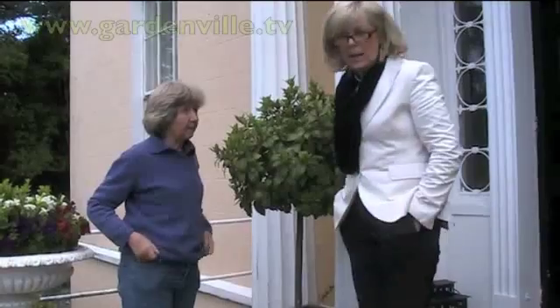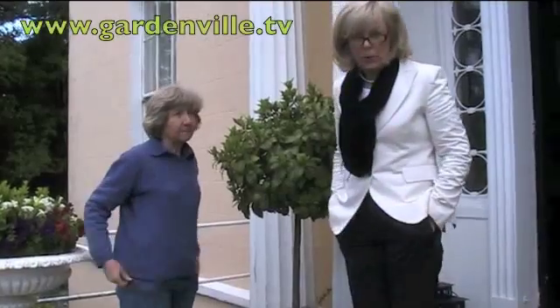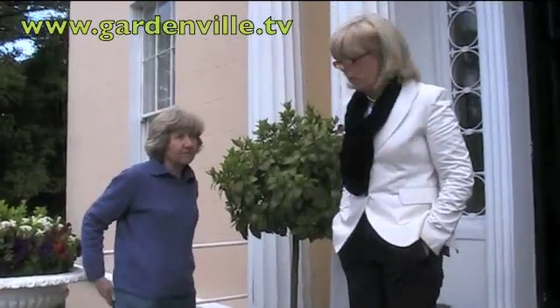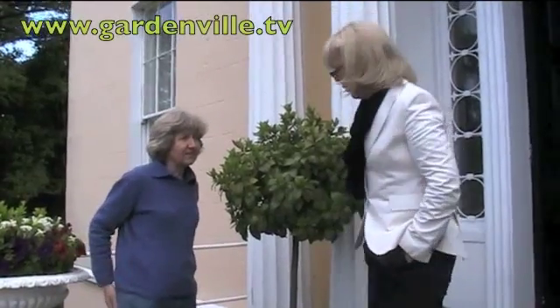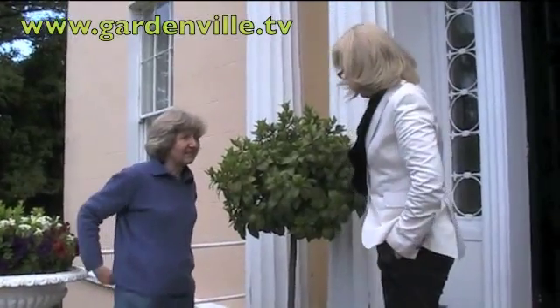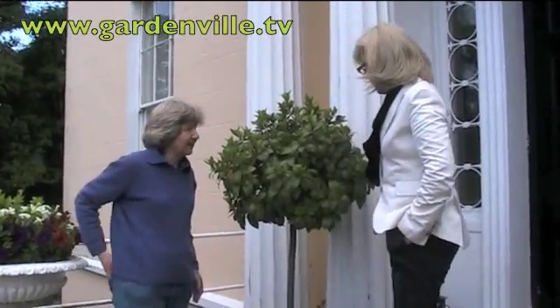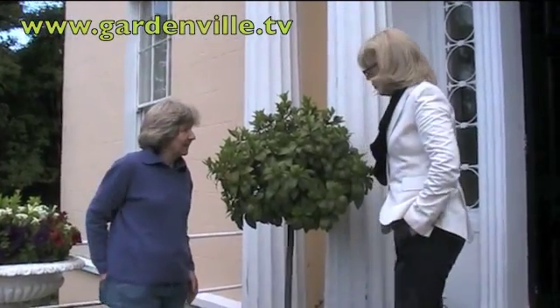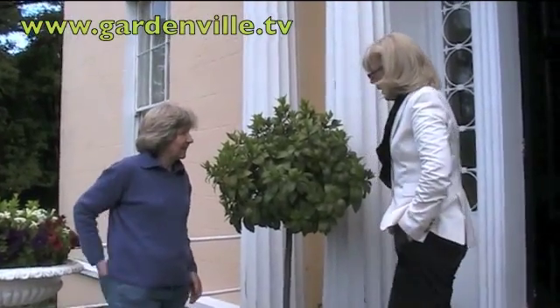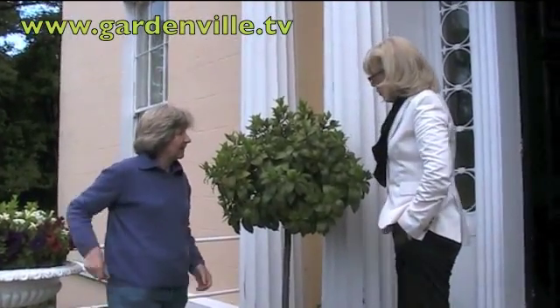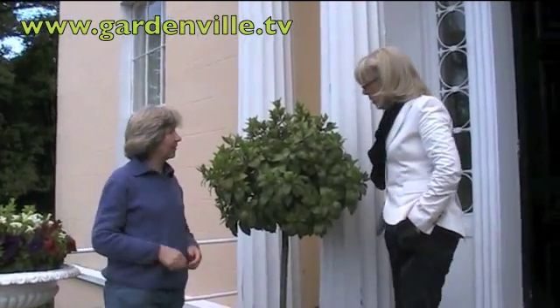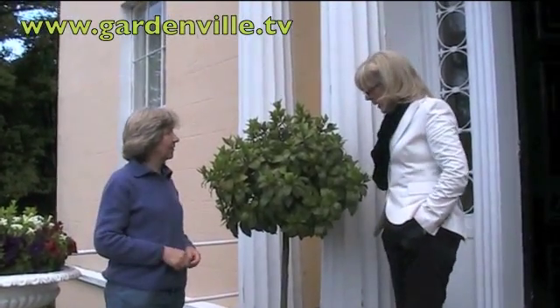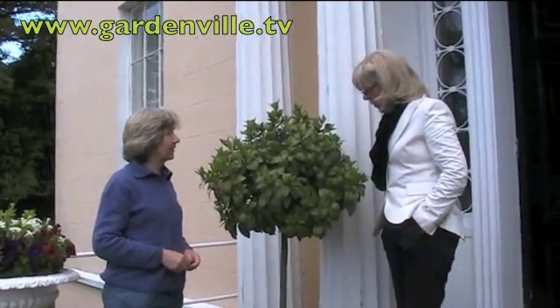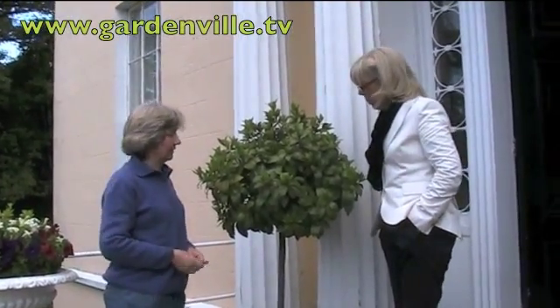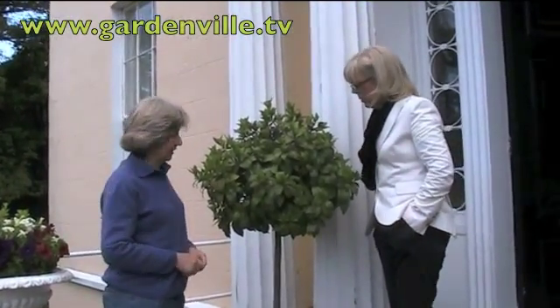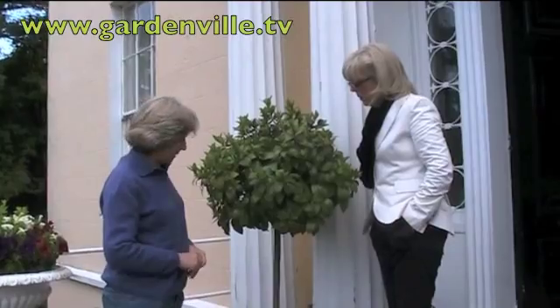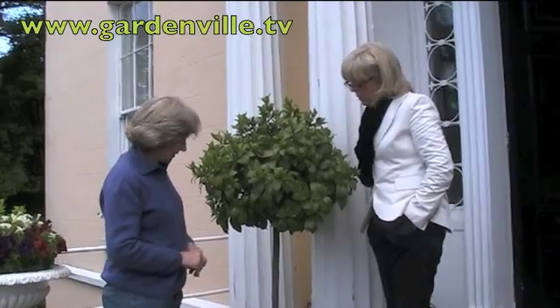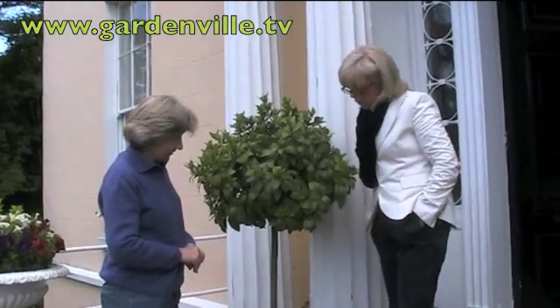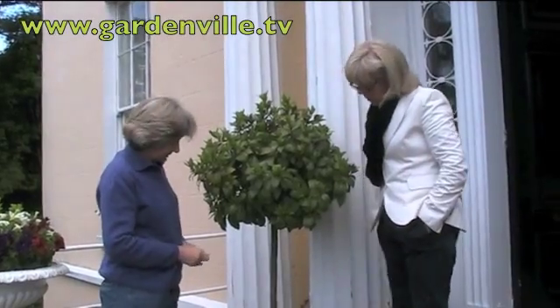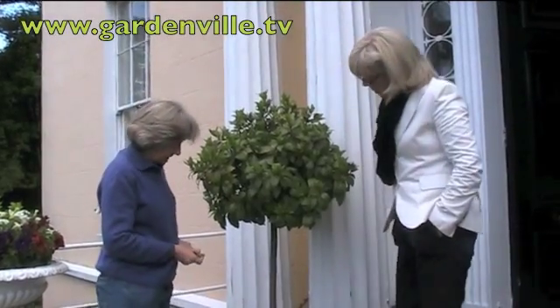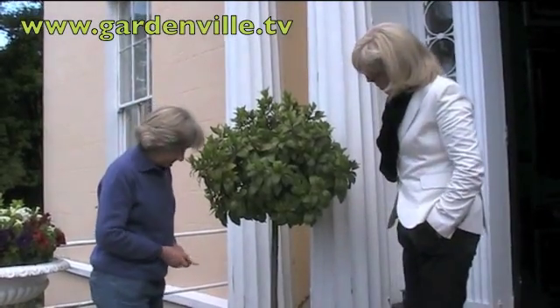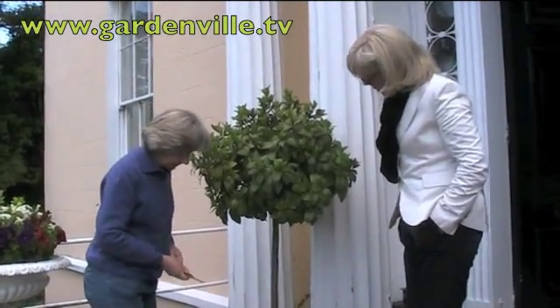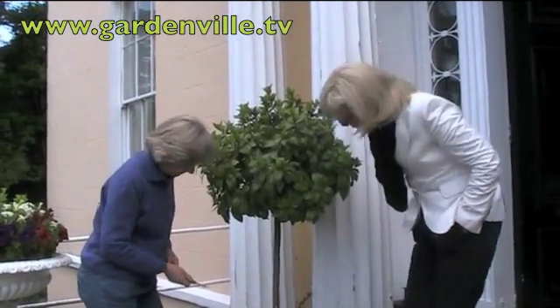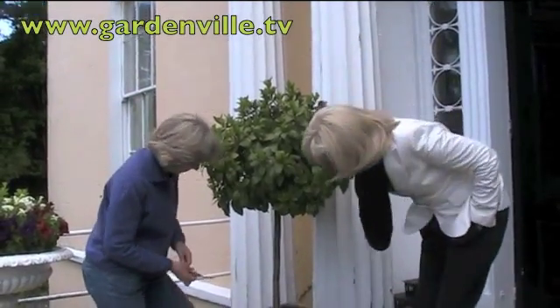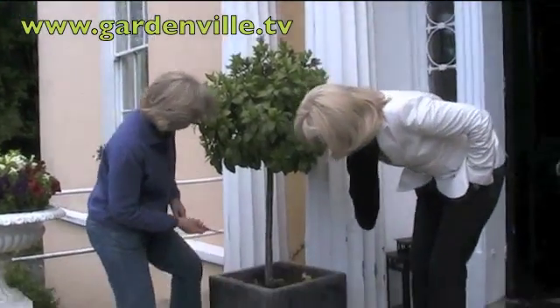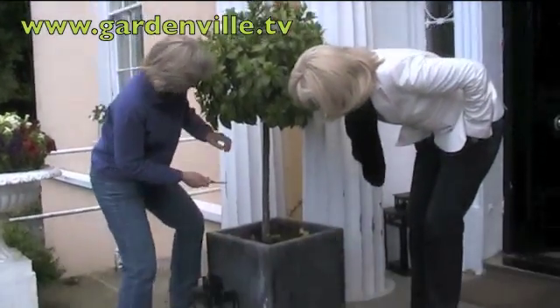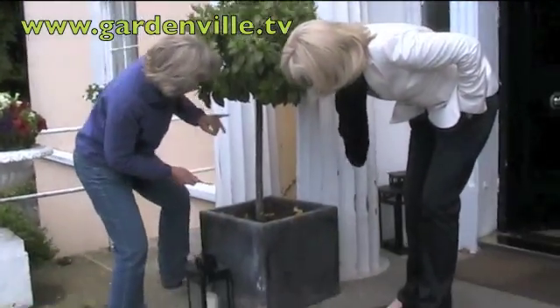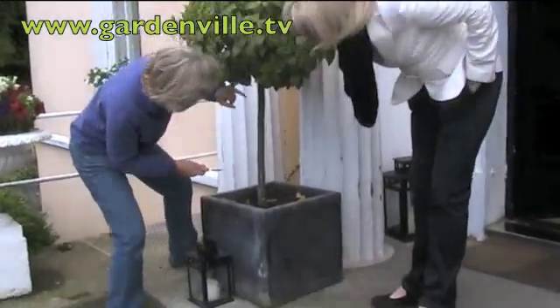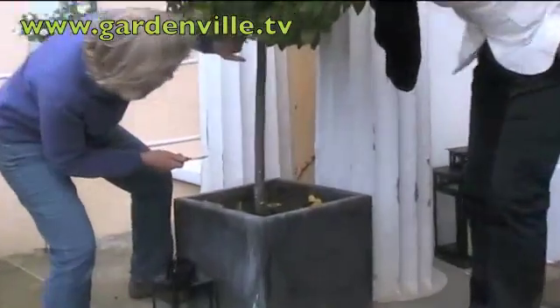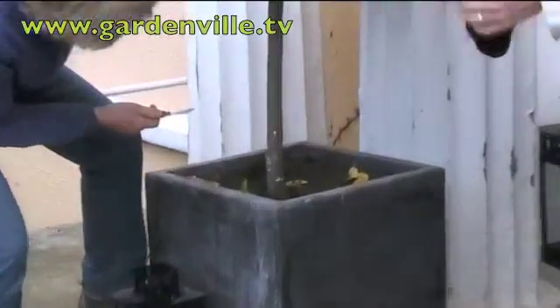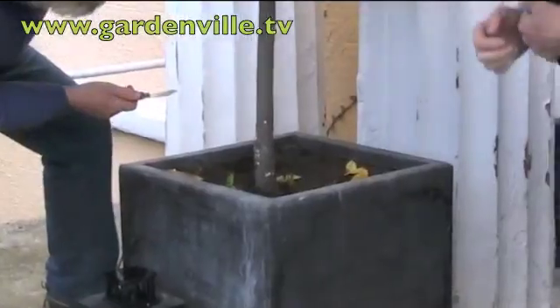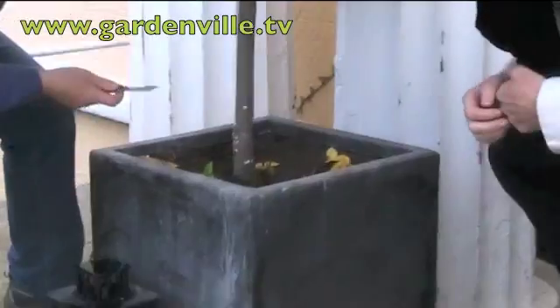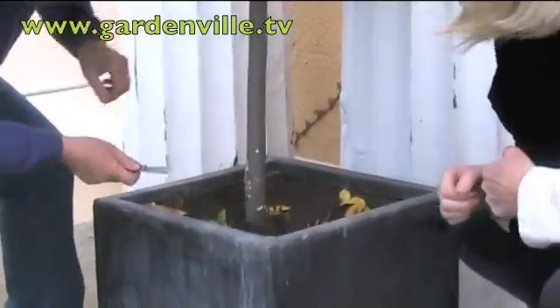Bayleaf with Gardenville.tv today. Susan, this bayleaf is in trouble. Well, the first thing you can see down here — it's the easiest place to see them — but they are up here in the leaf axils as well.